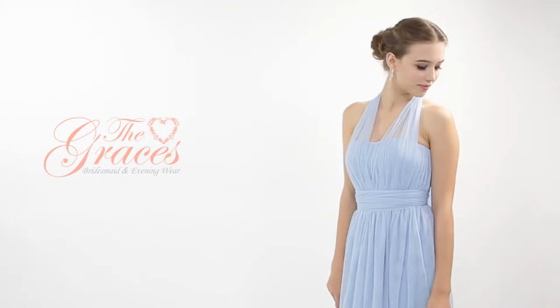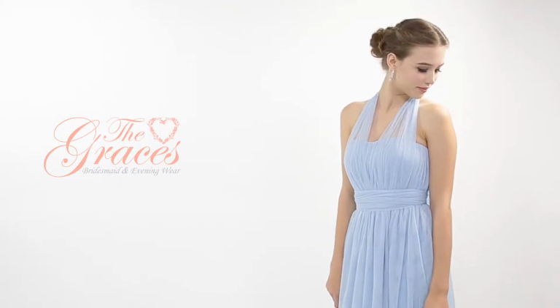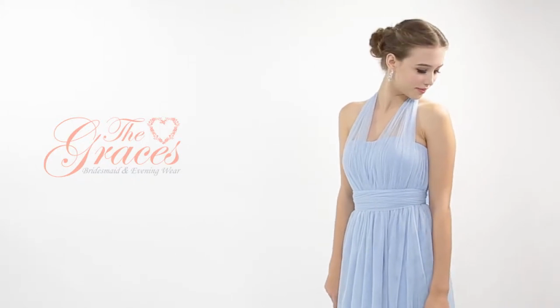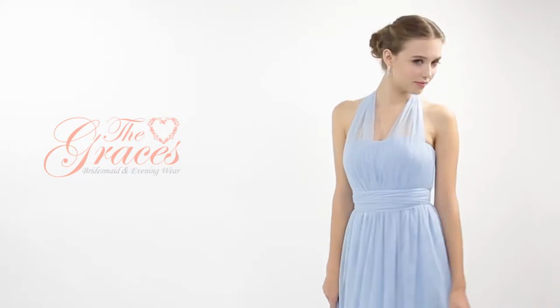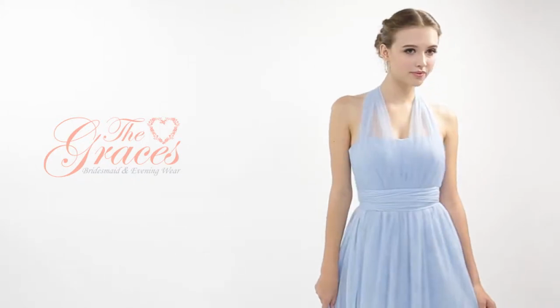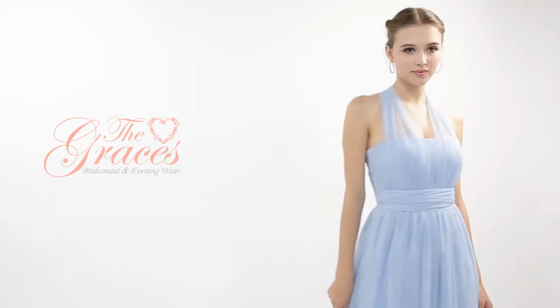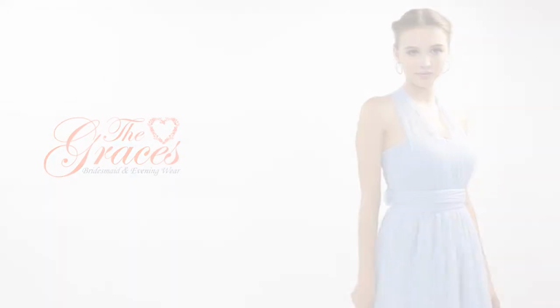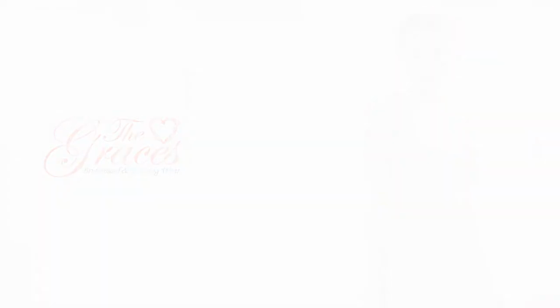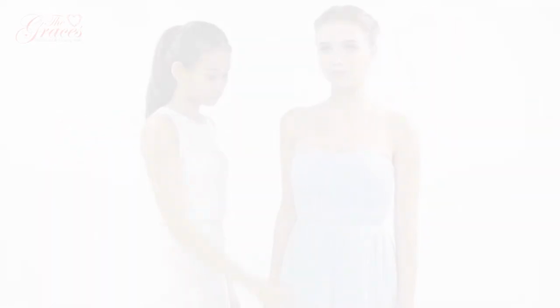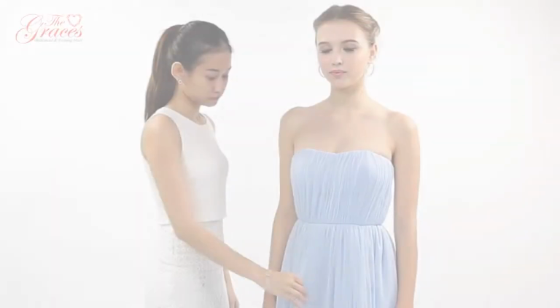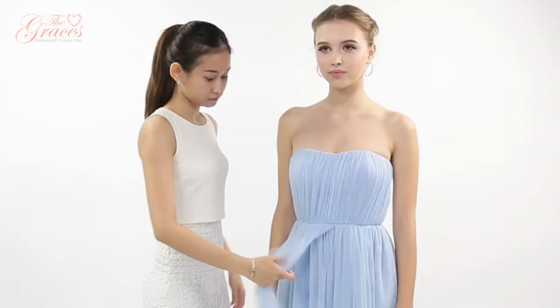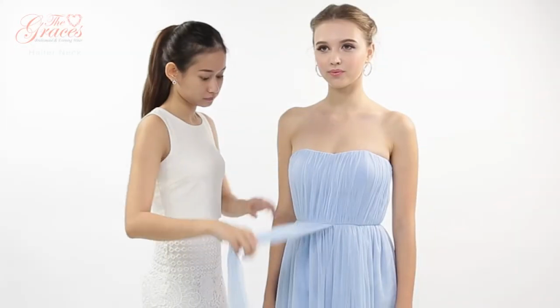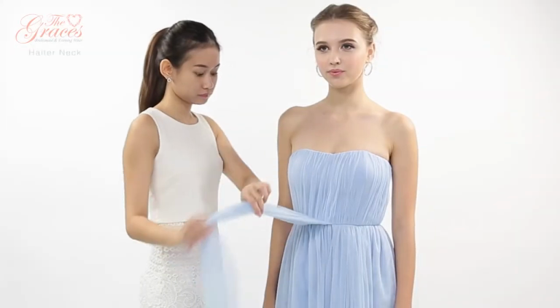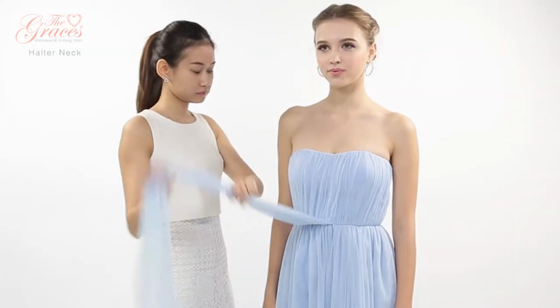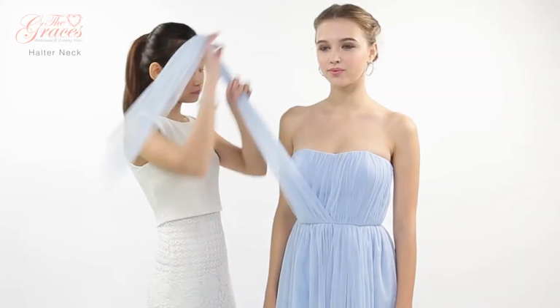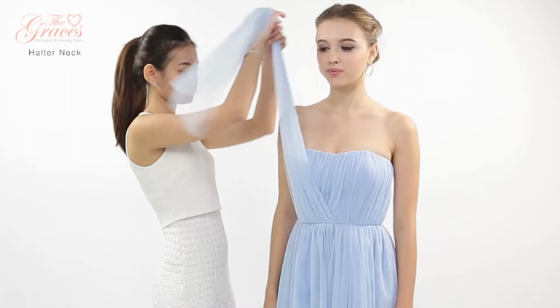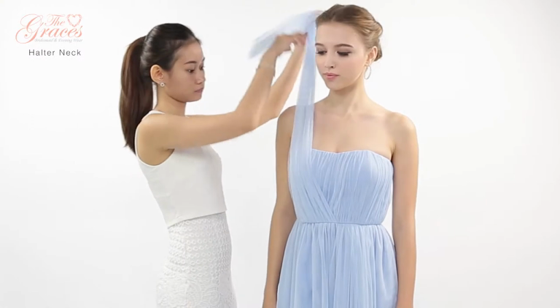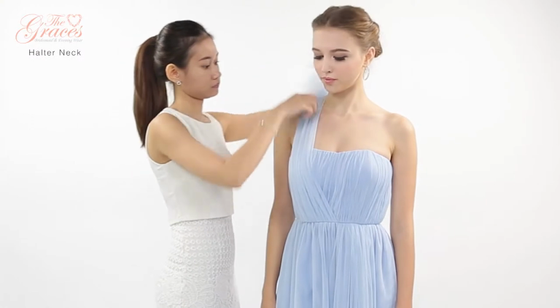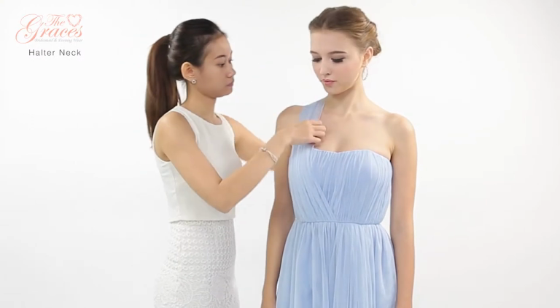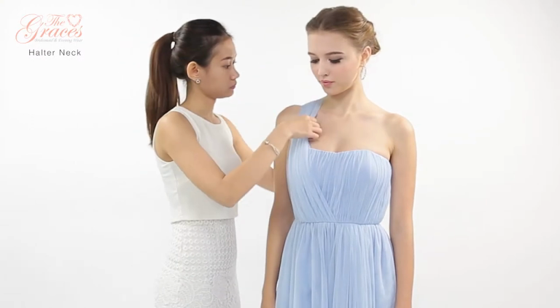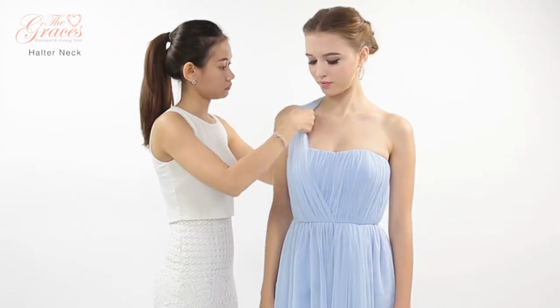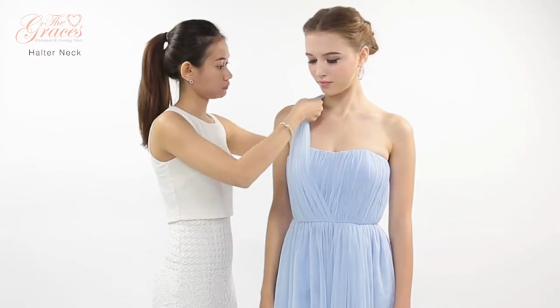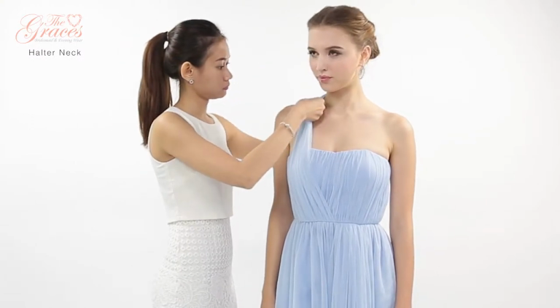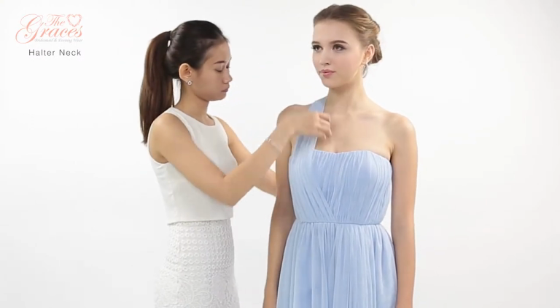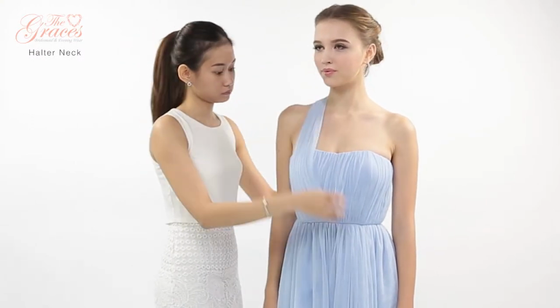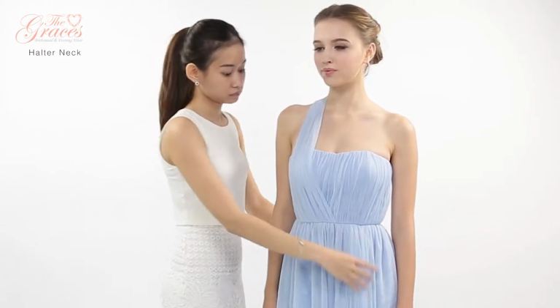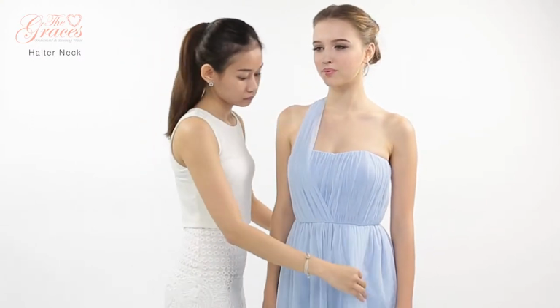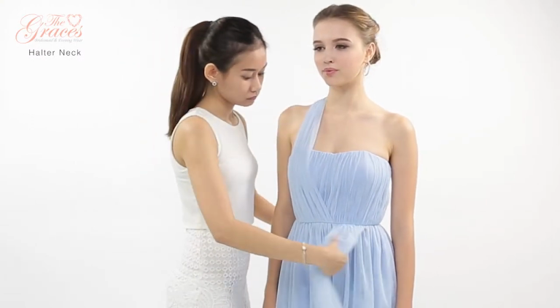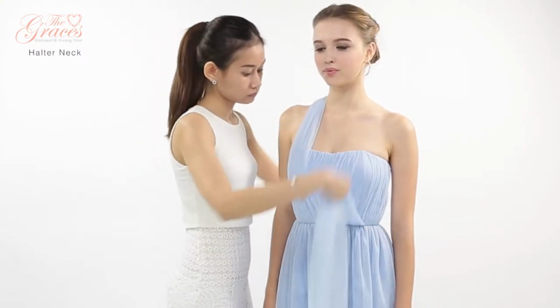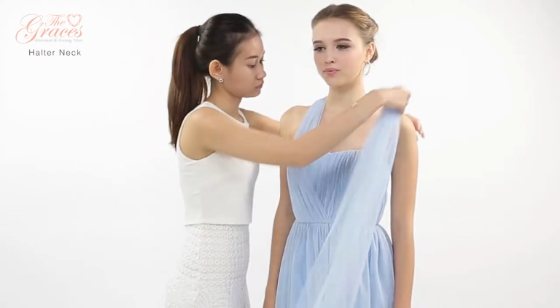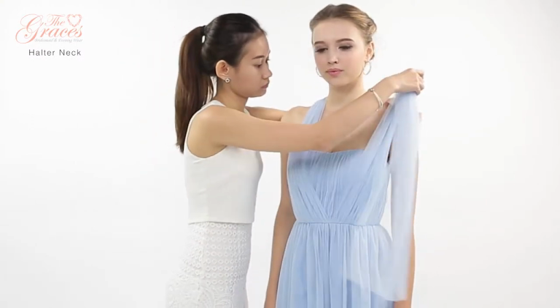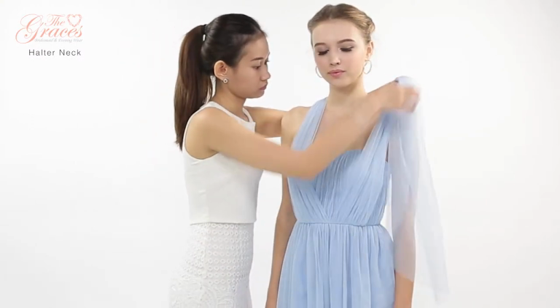Here's how to tie the halter neck style. Start by lifting the front panels over each shoulder, bringing it closer to the neck.